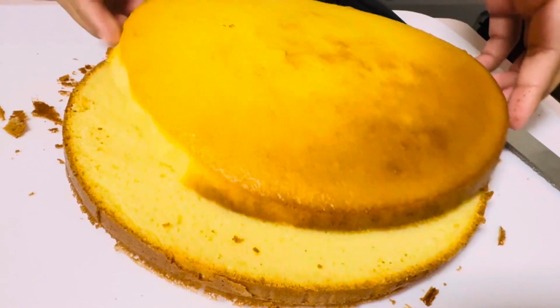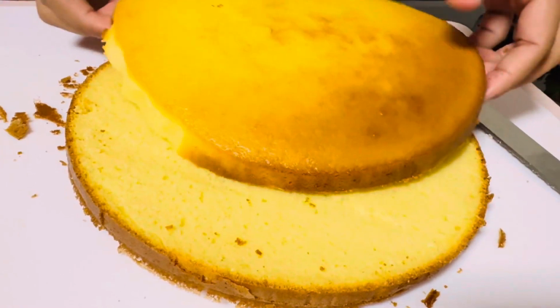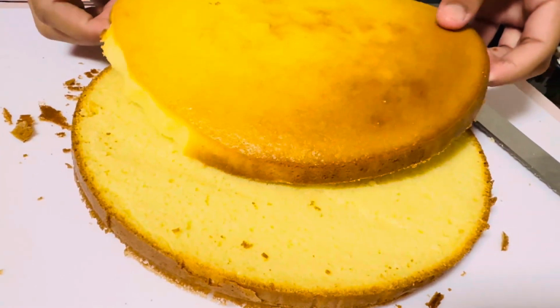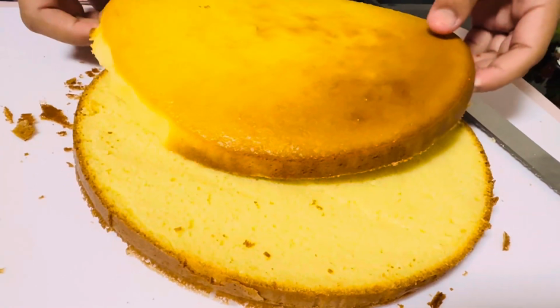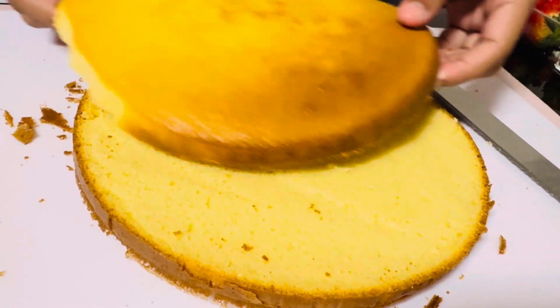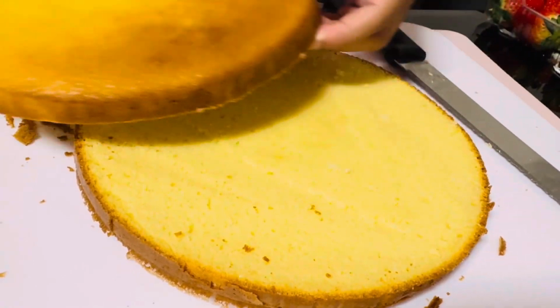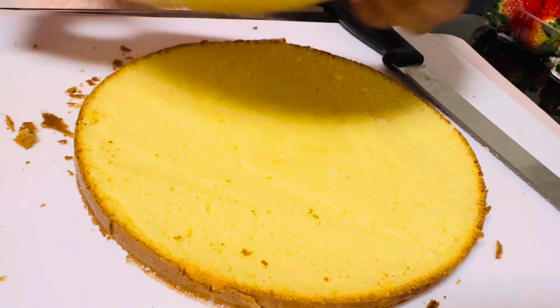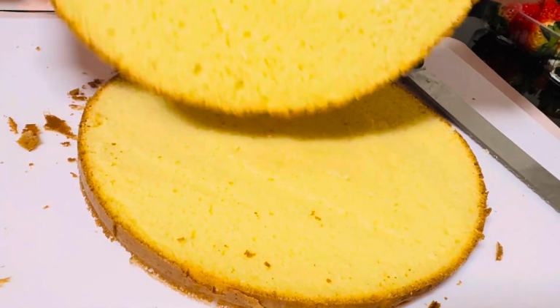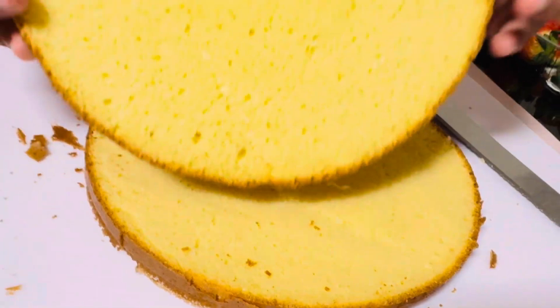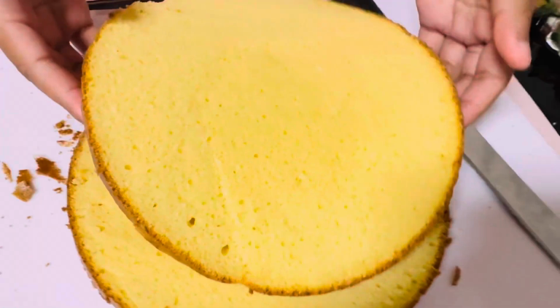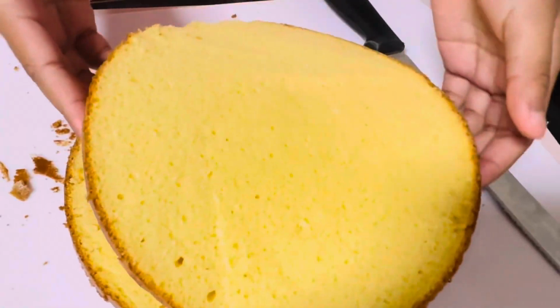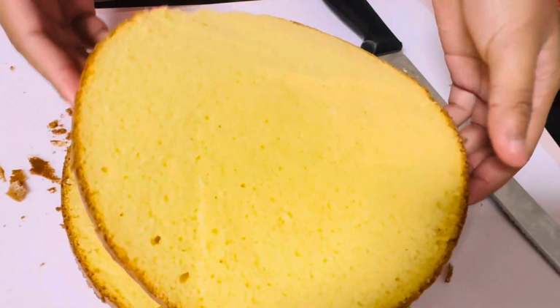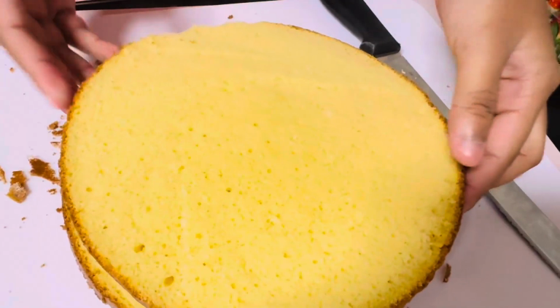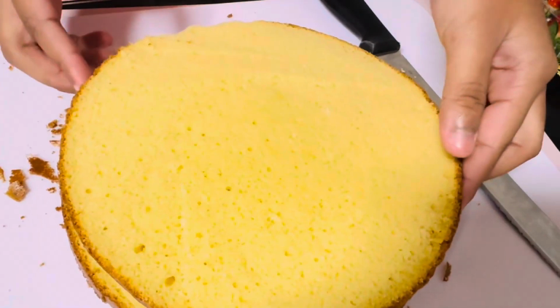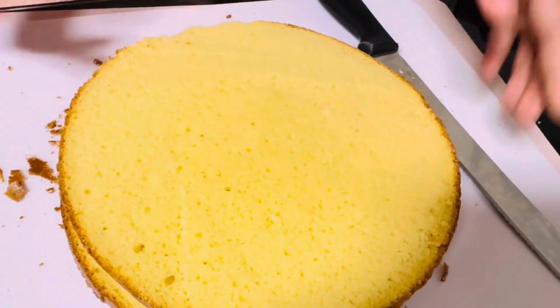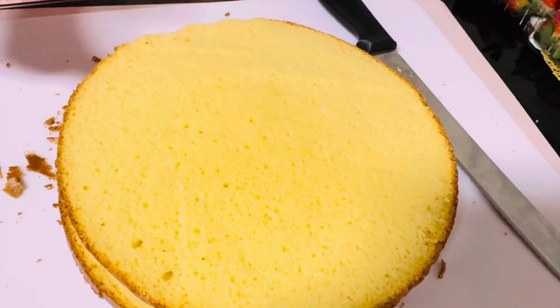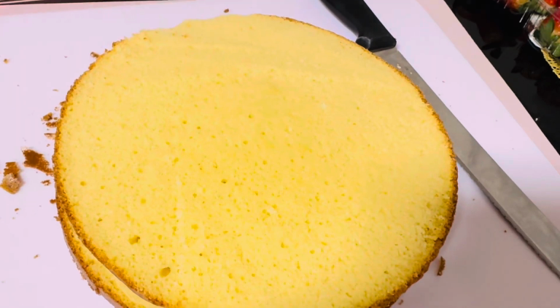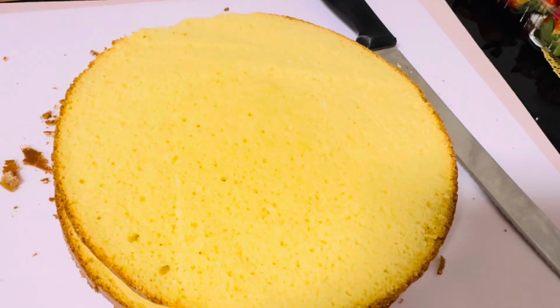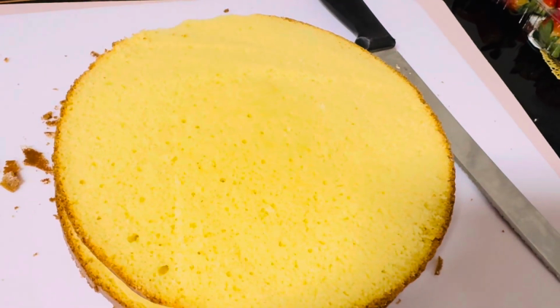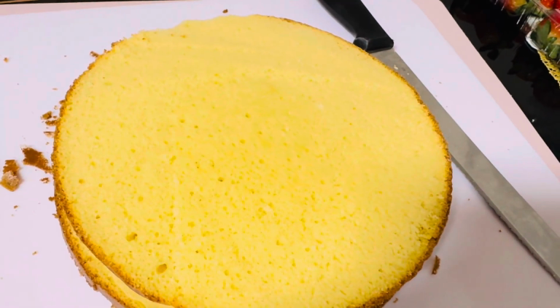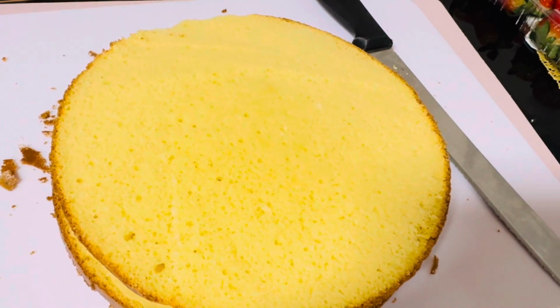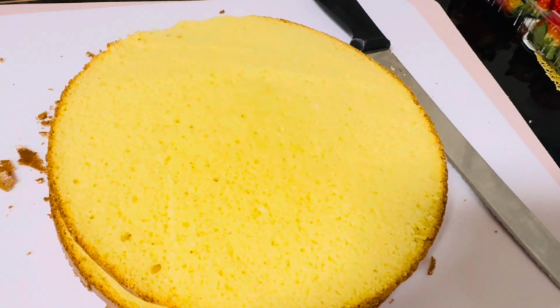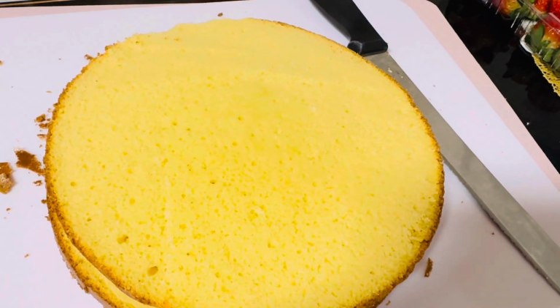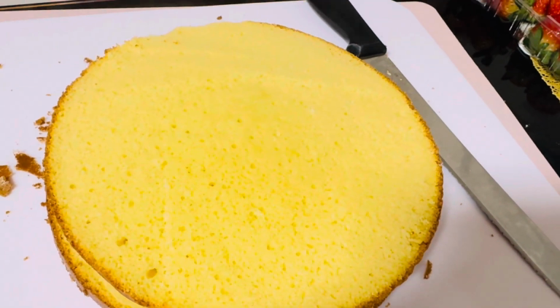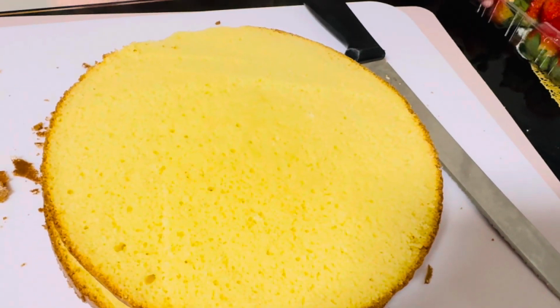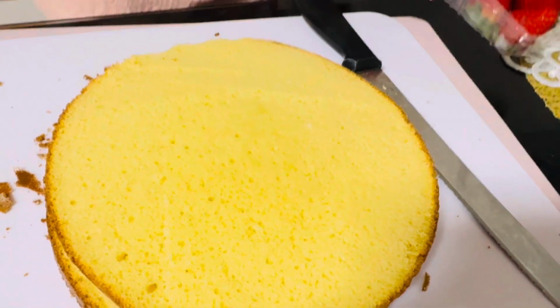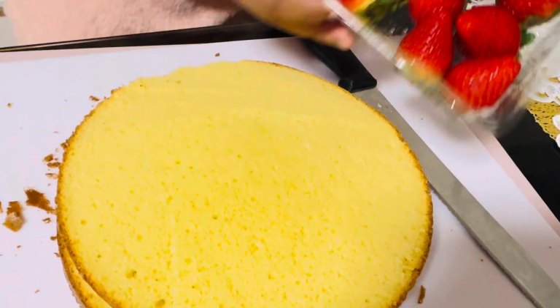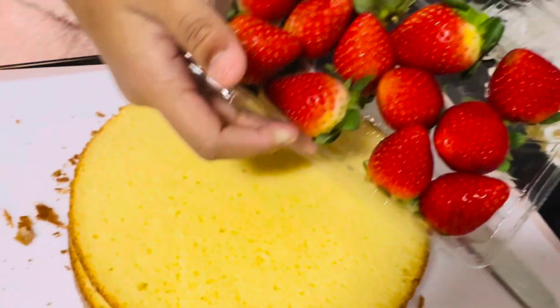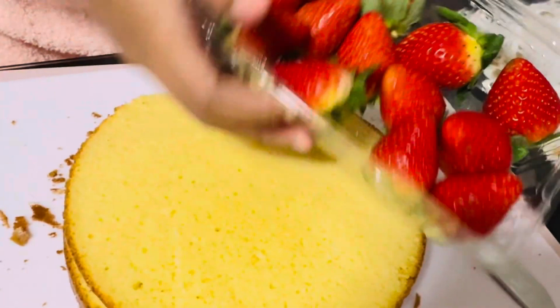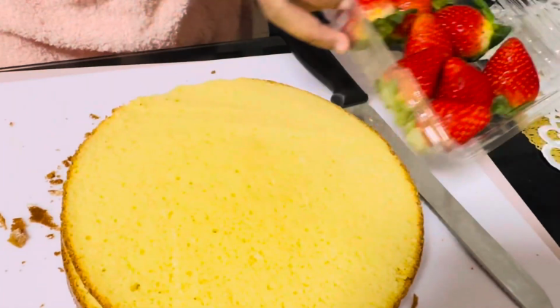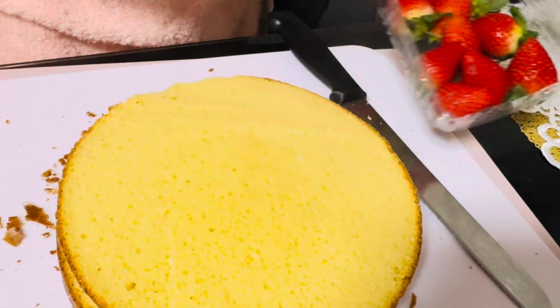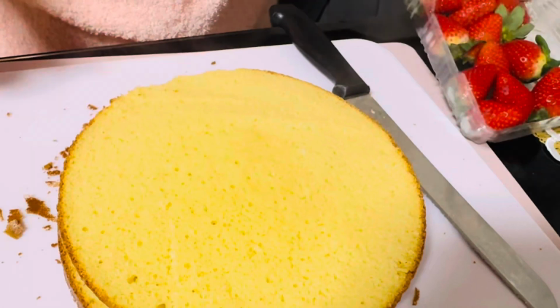Now we have two slices. Now we're going to get our frosting, cut the strawberries and decorate it.